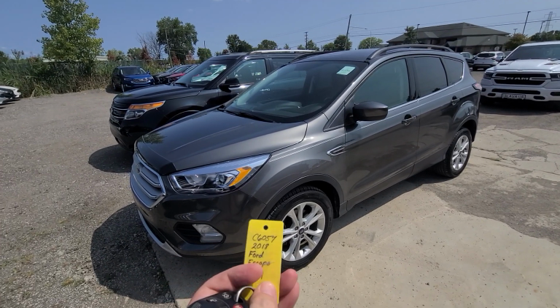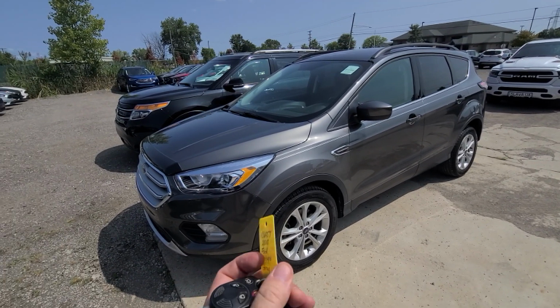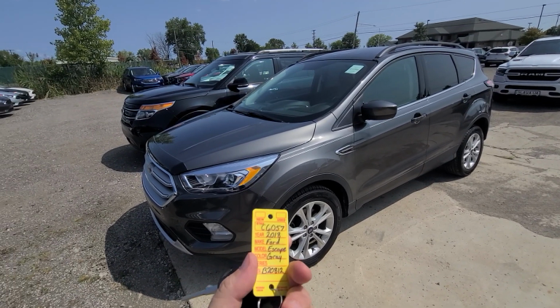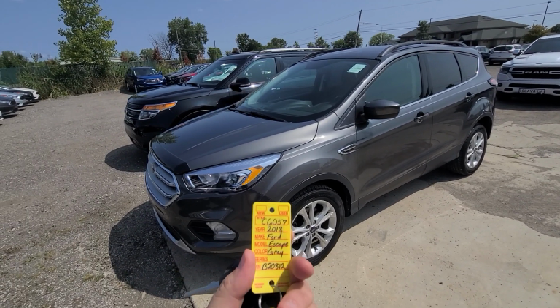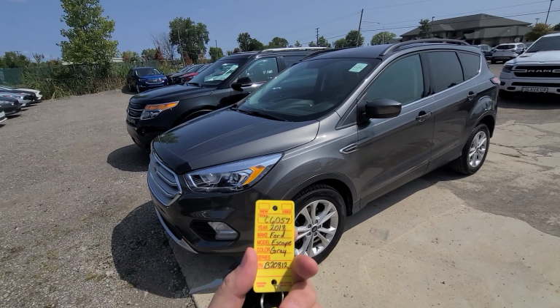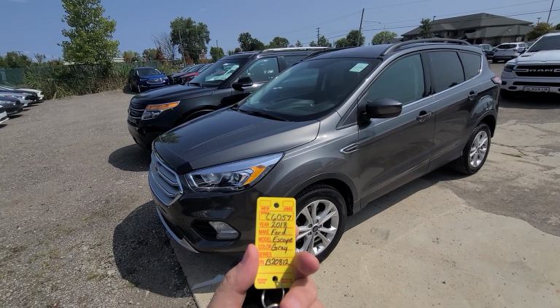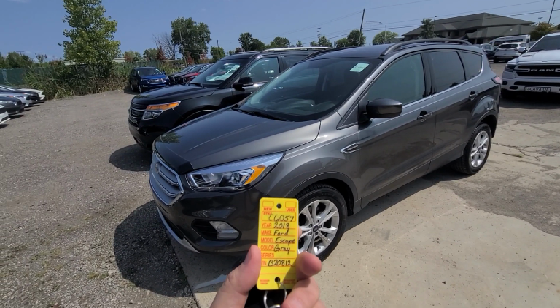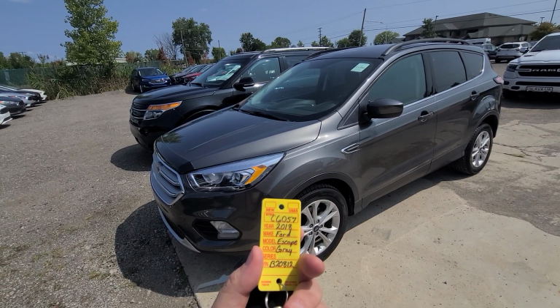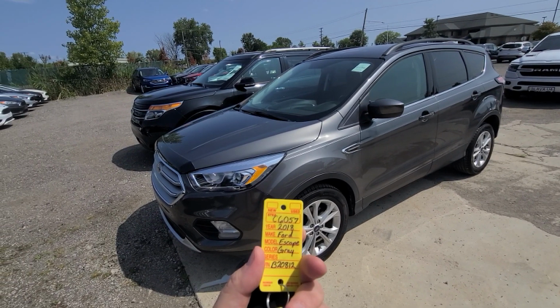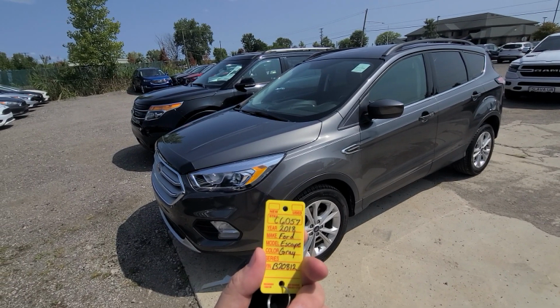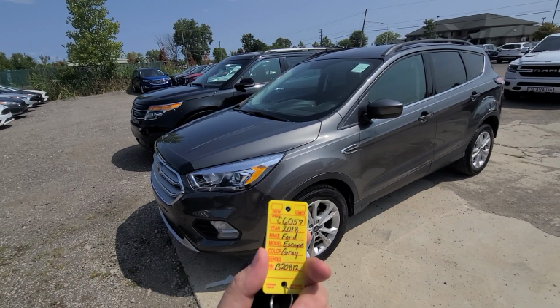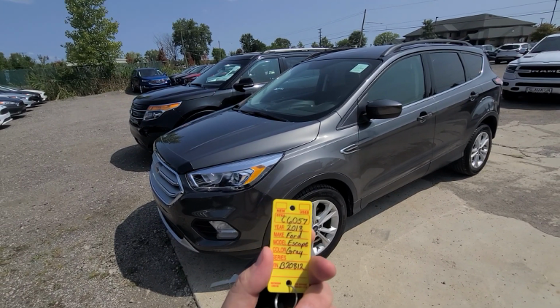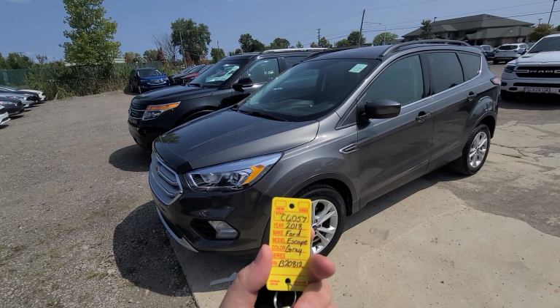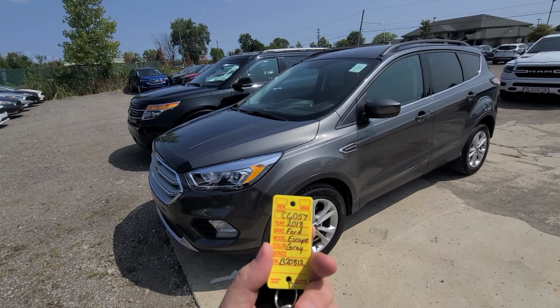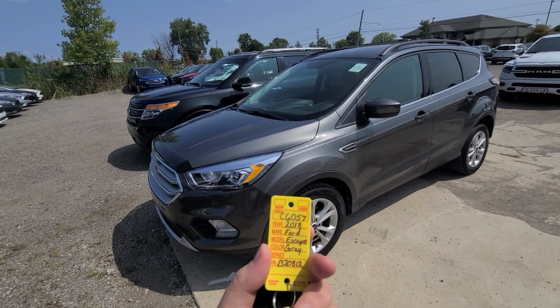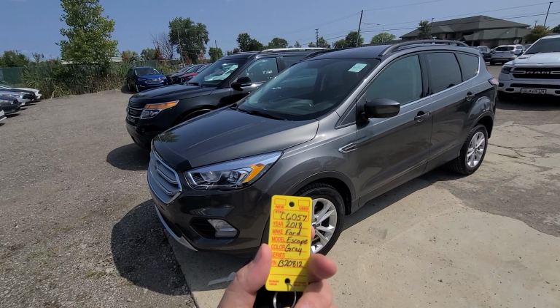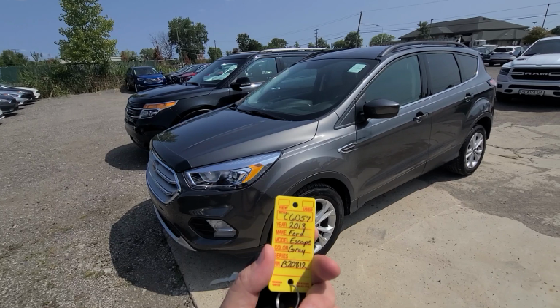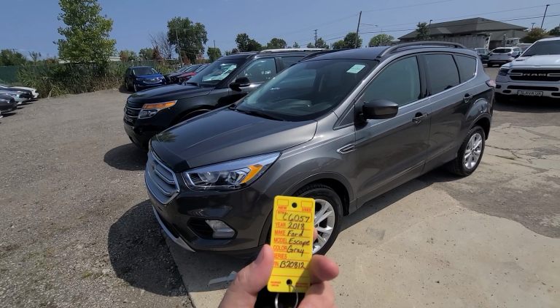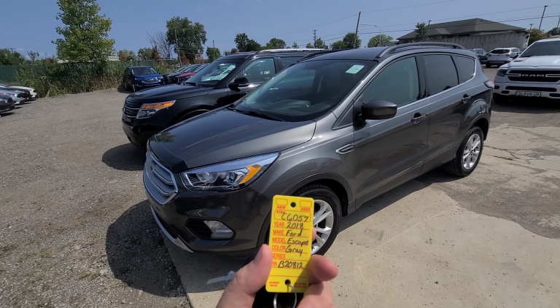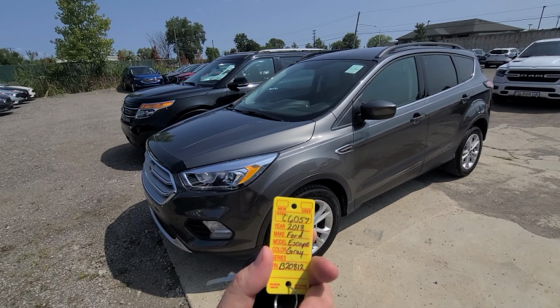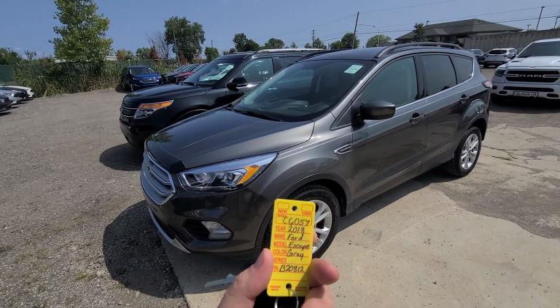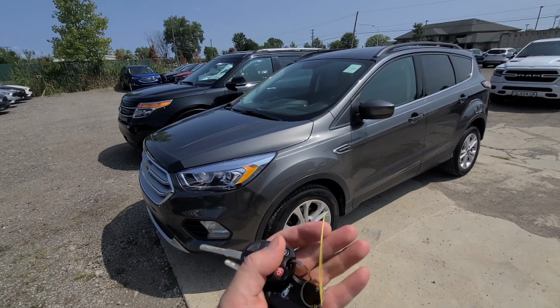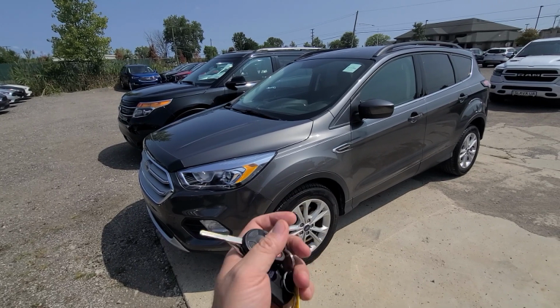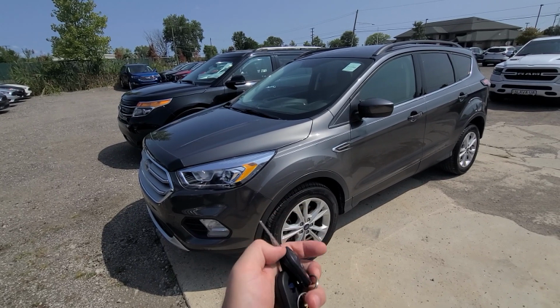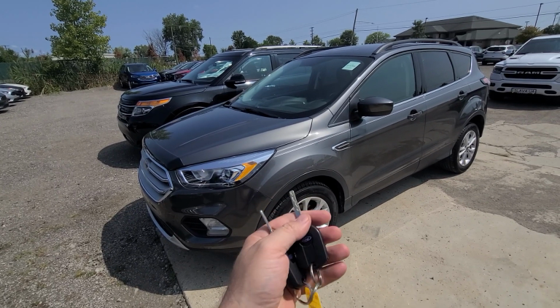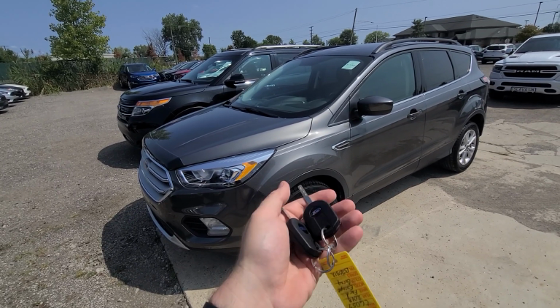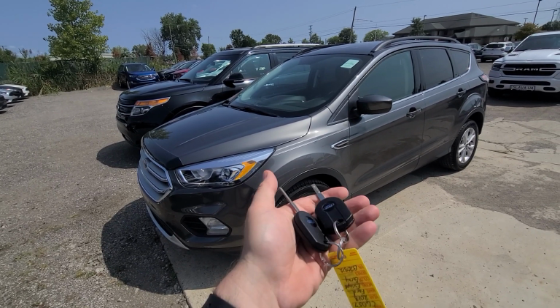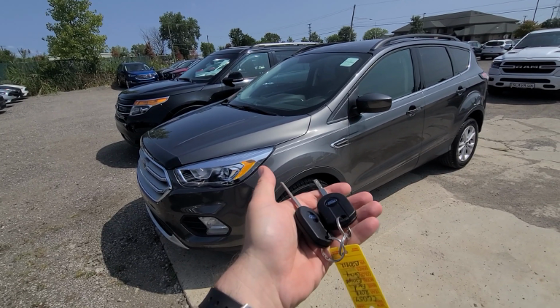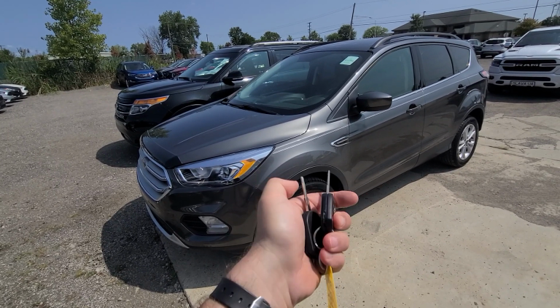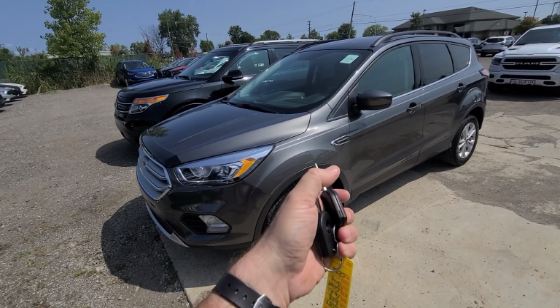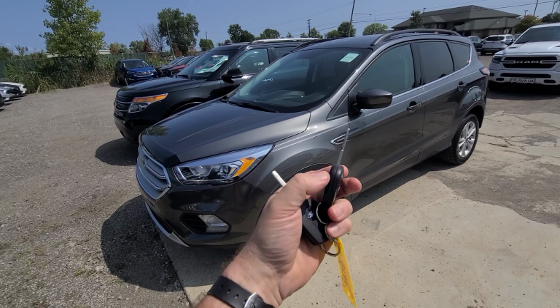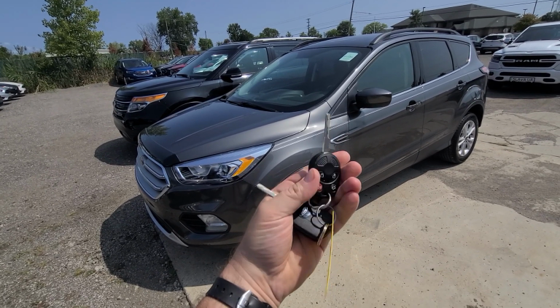2018 Ford Escape, gray in color, 51,000 miles. Stock number is 6057. Comes with two keys.